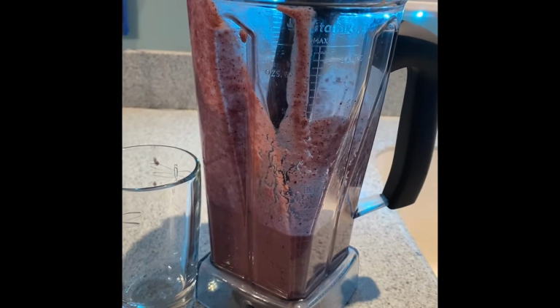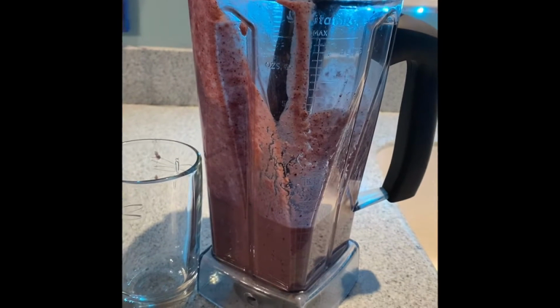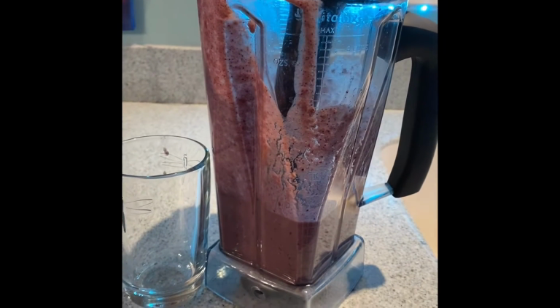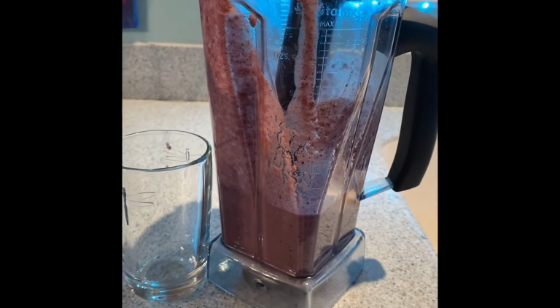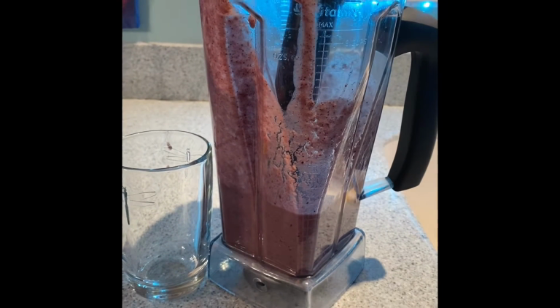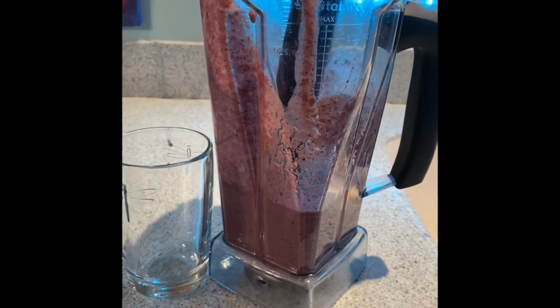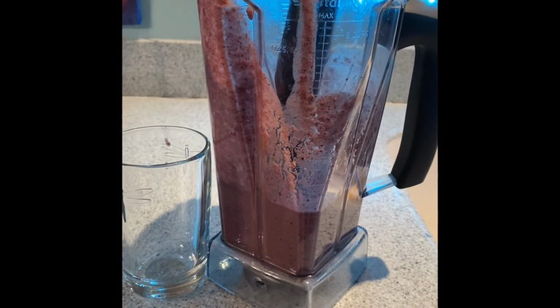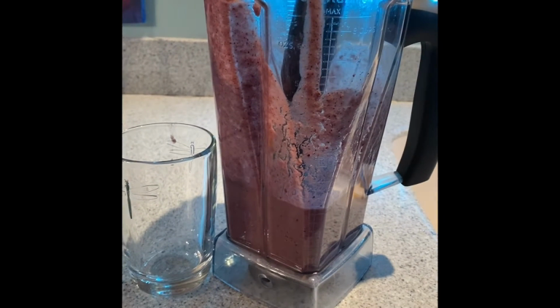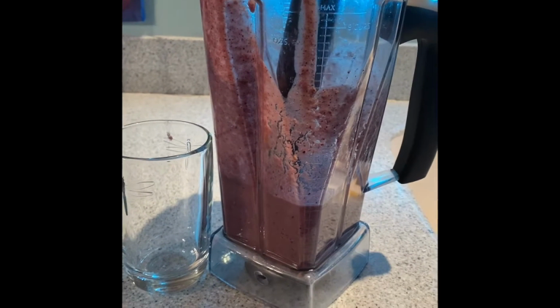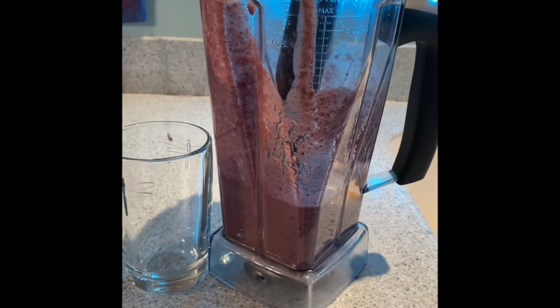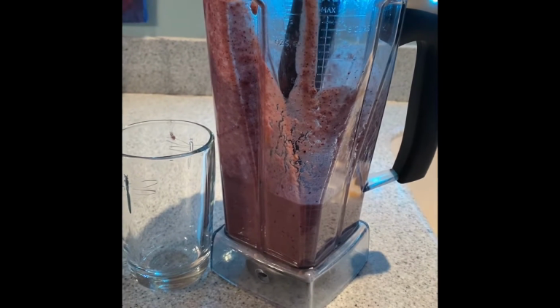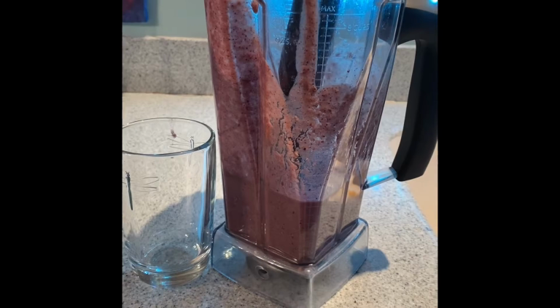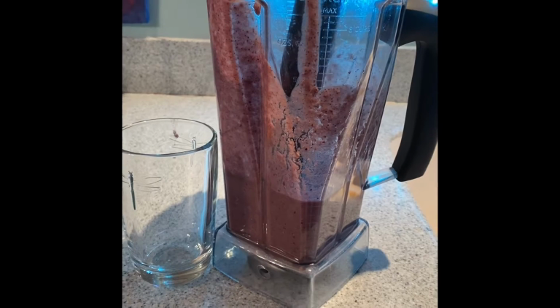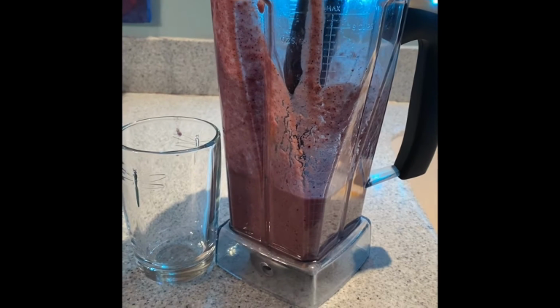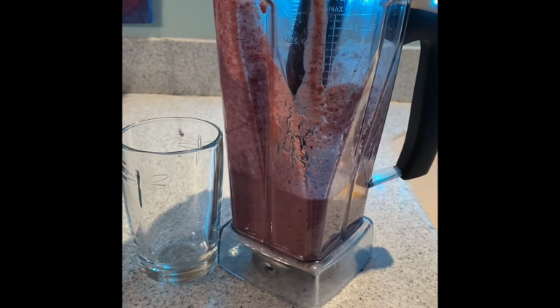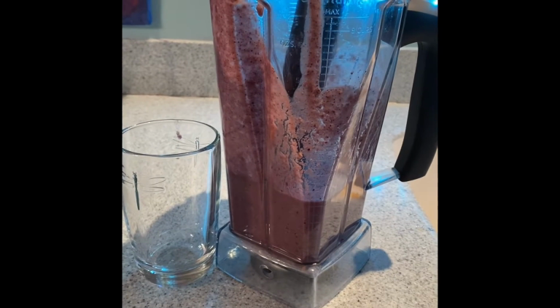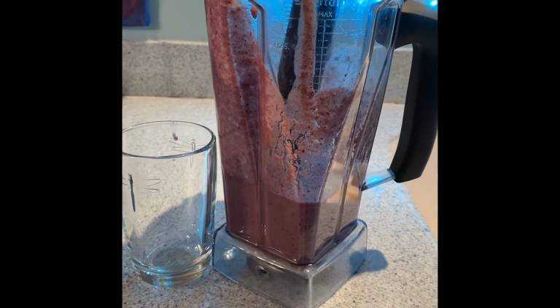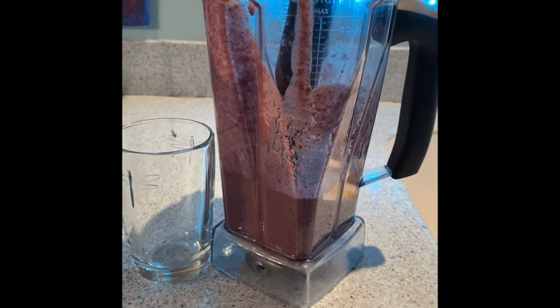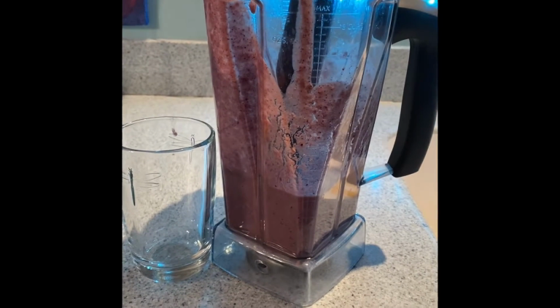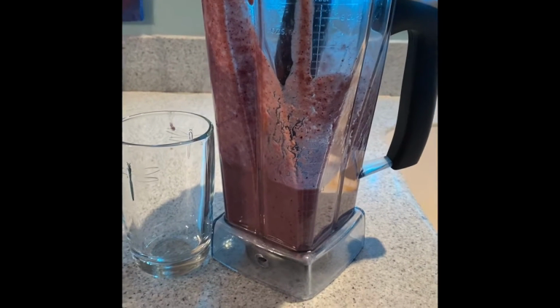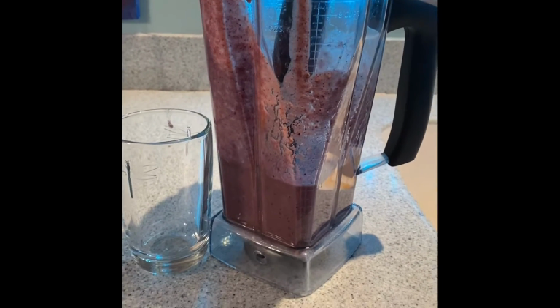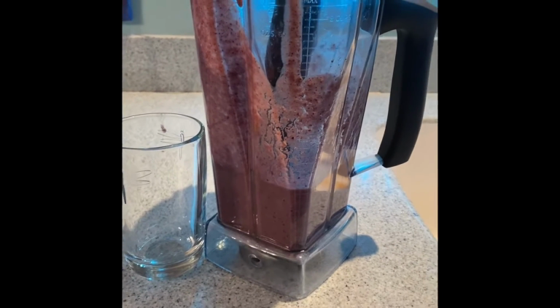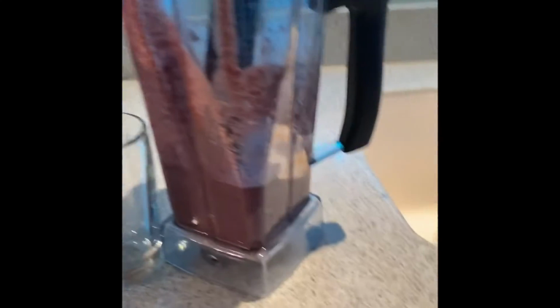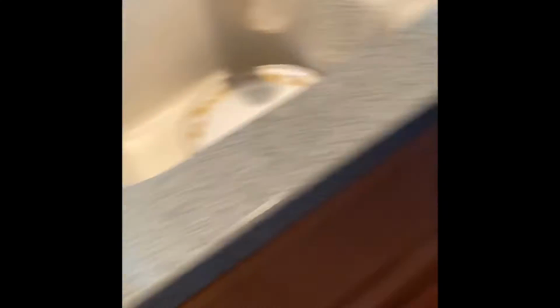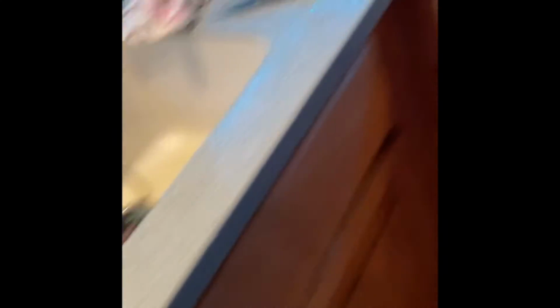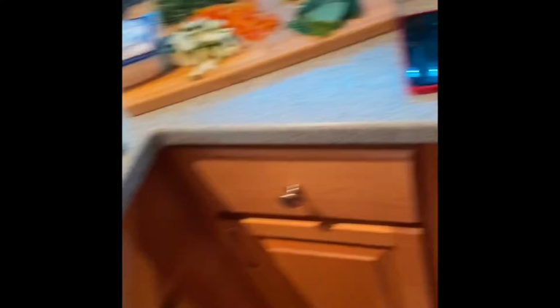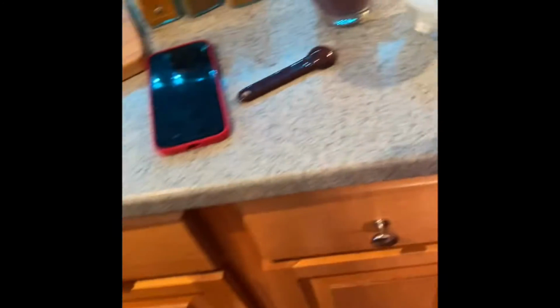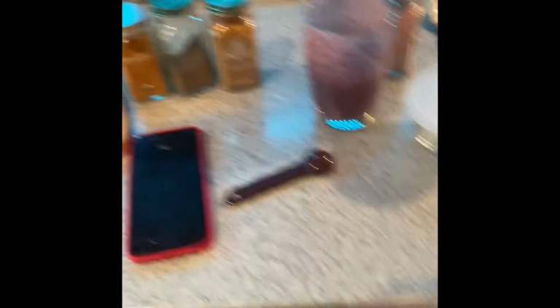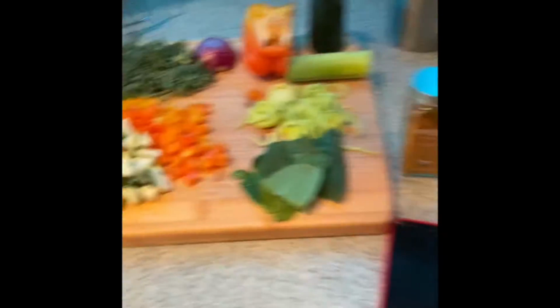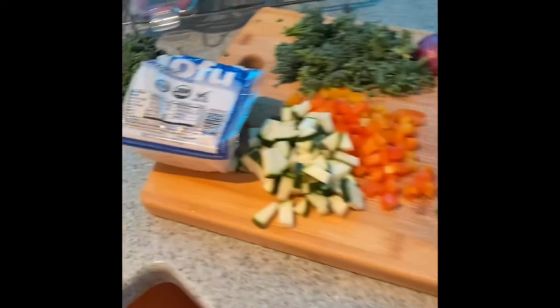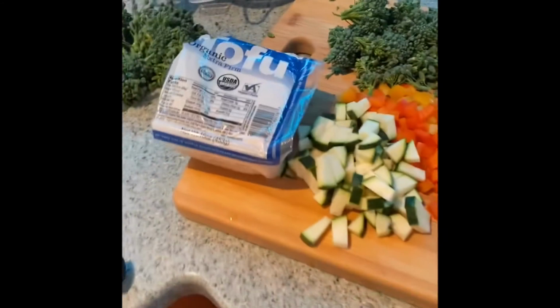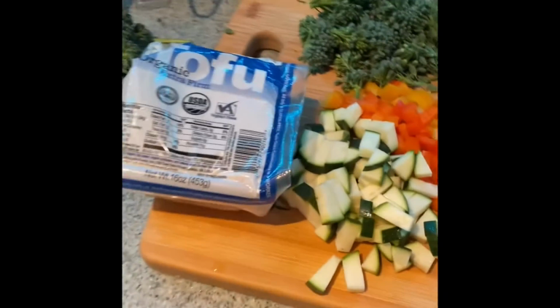Good morning! I made a chocolate cherry almond smoothie and it was delicious — I'll teach you how to do that later. But right now I am making a tofu scramble.